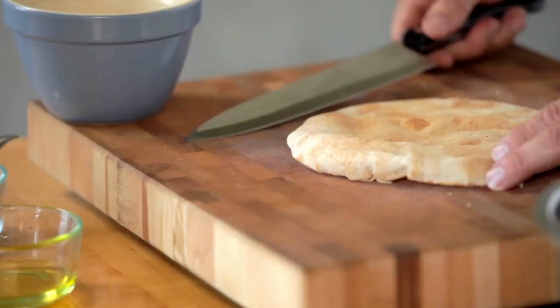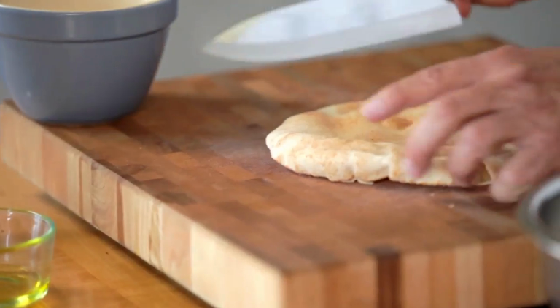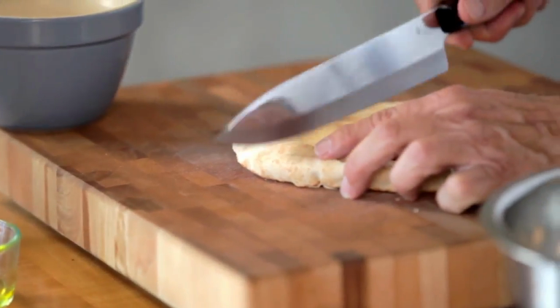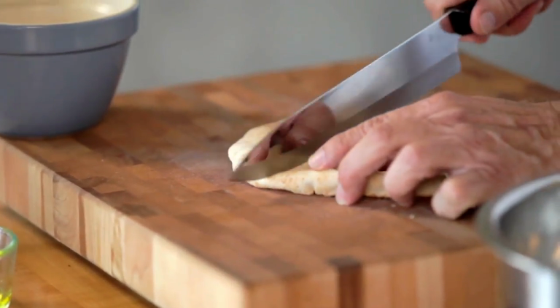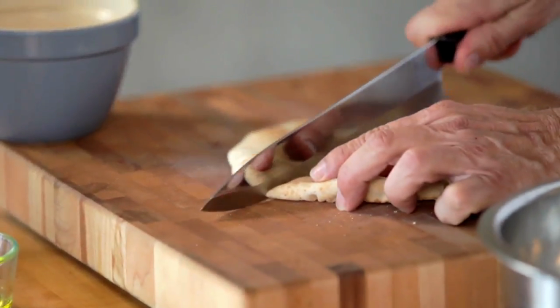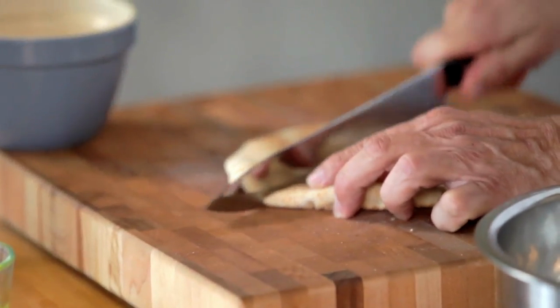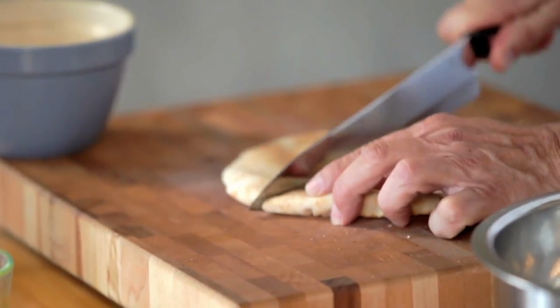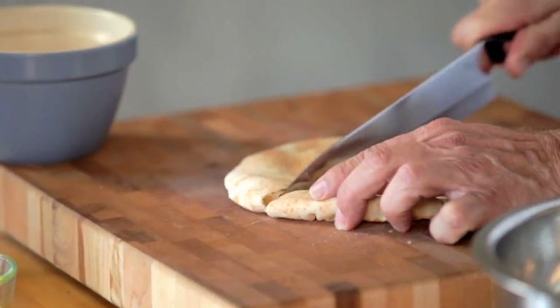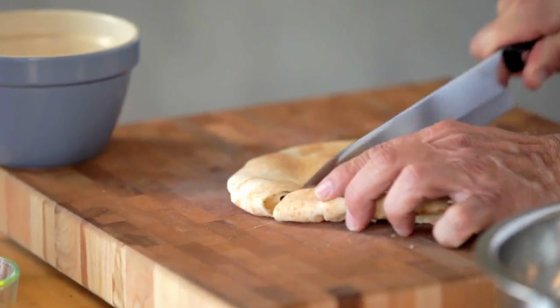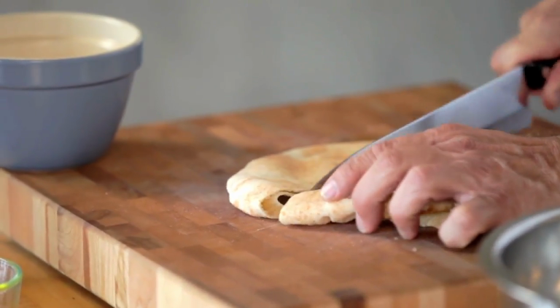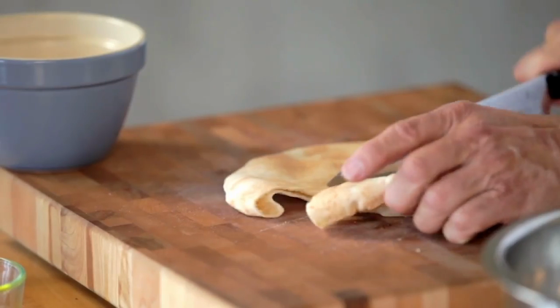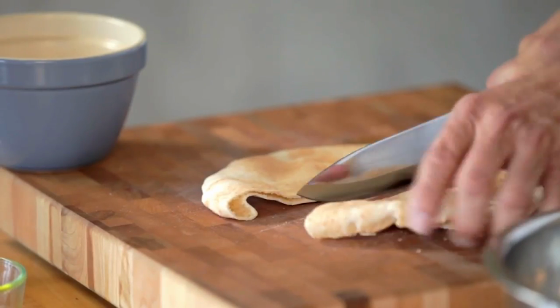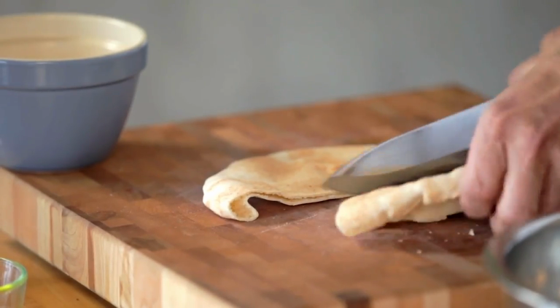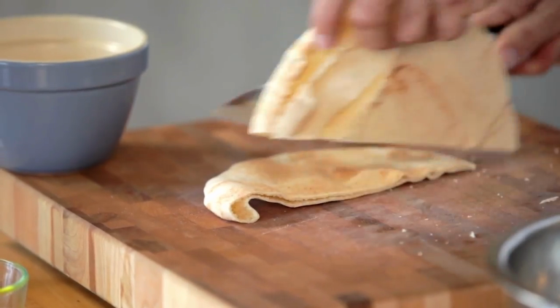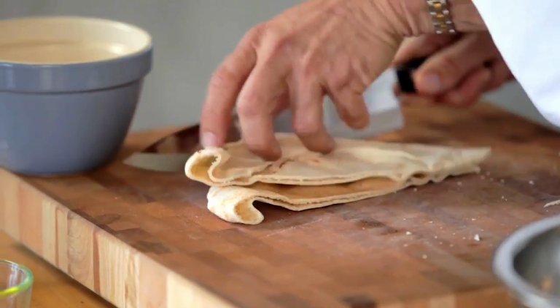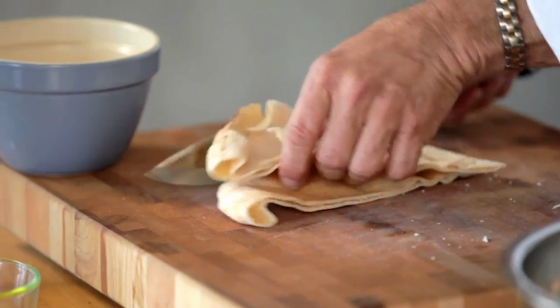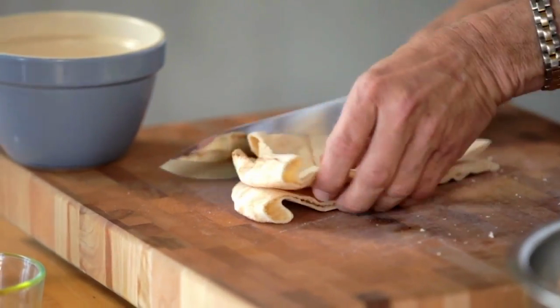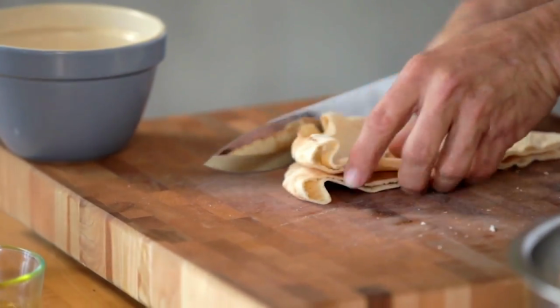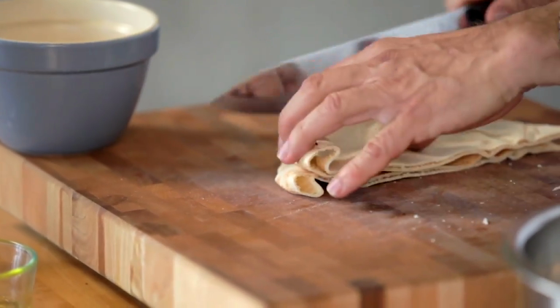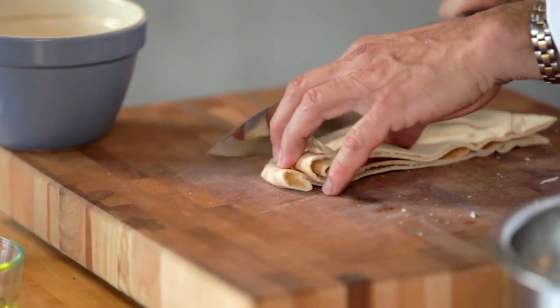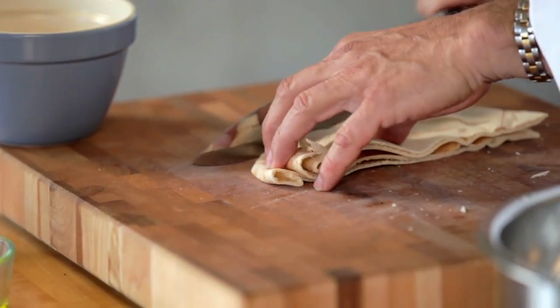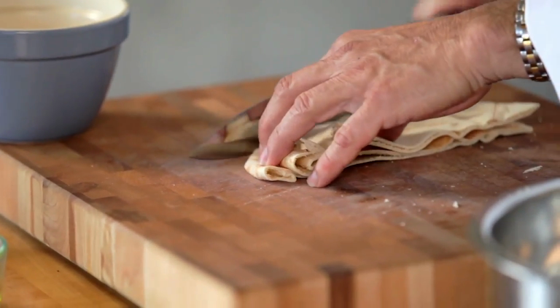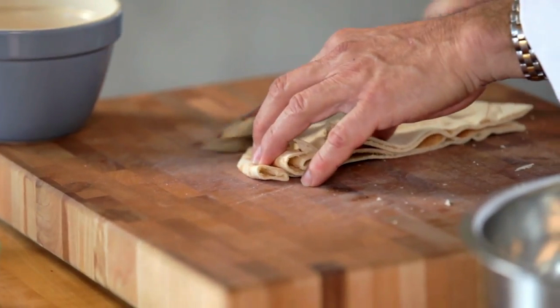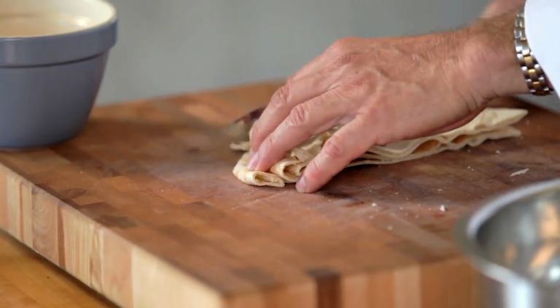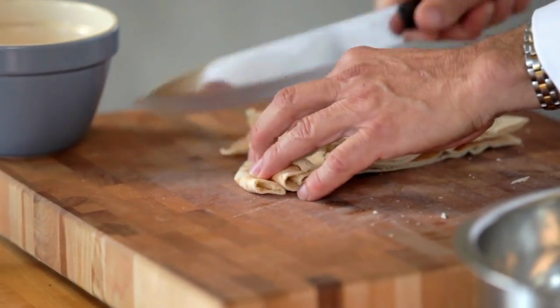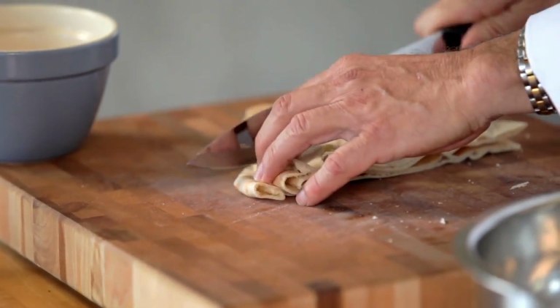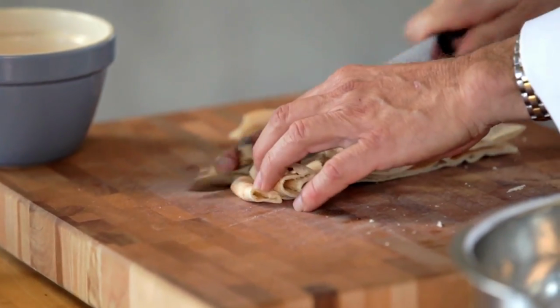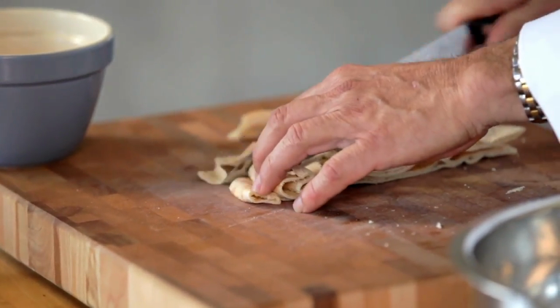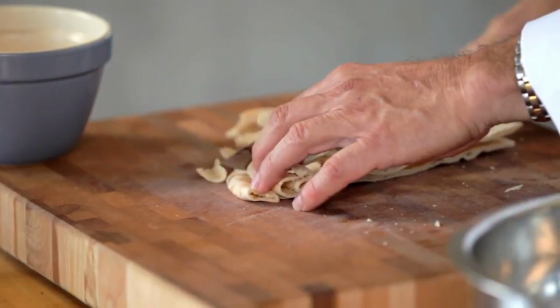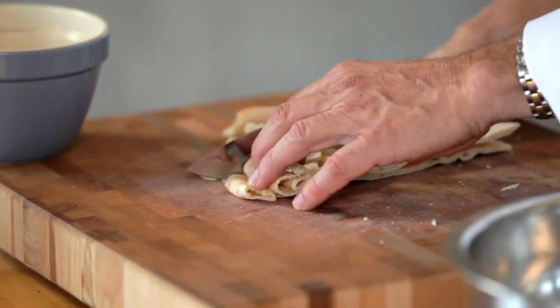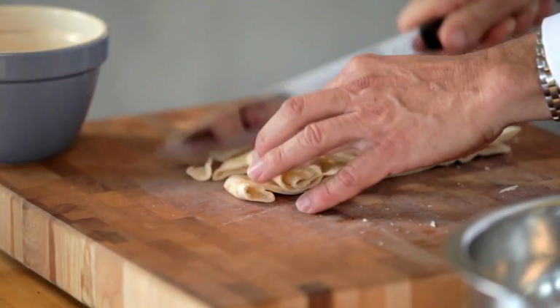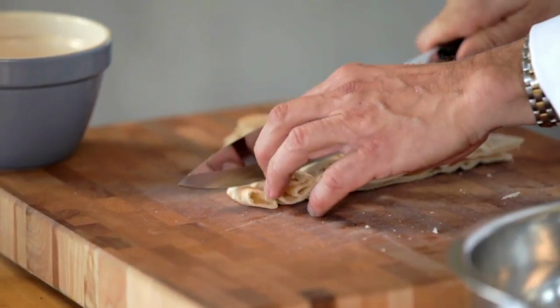Now we're going to make some healthy pita croutons using whole wheat pita bread. By using whole wheat flour pita breads, you'll have more fiber than the white flour counterparts.